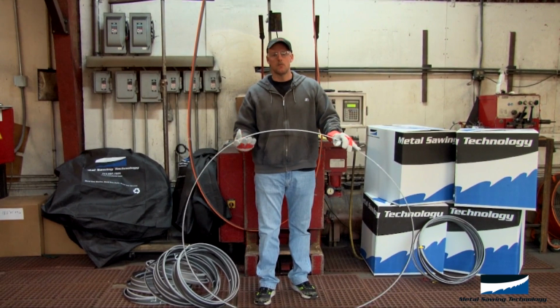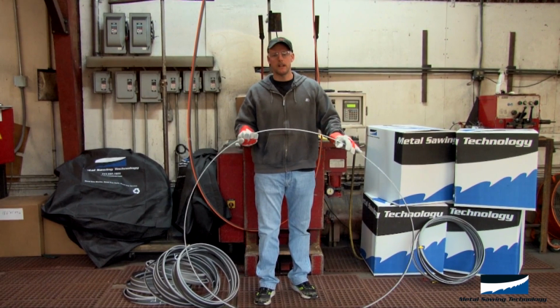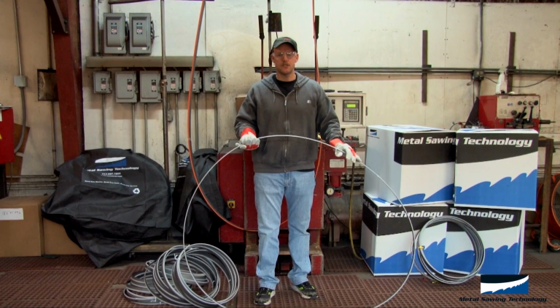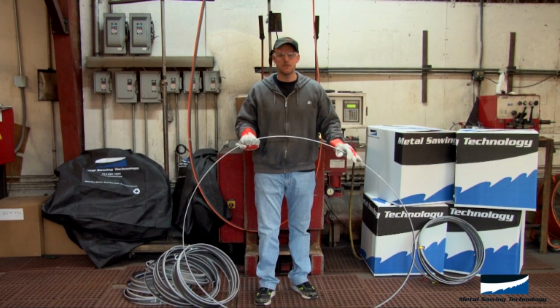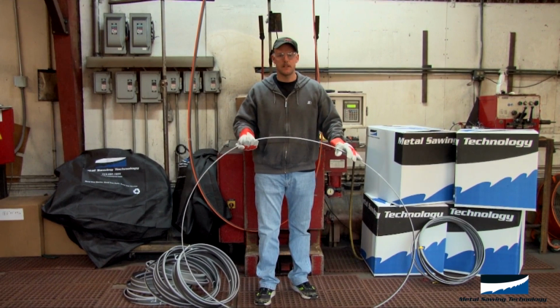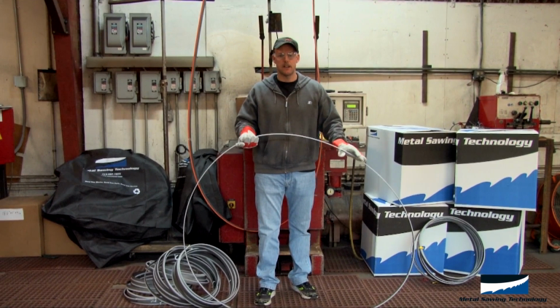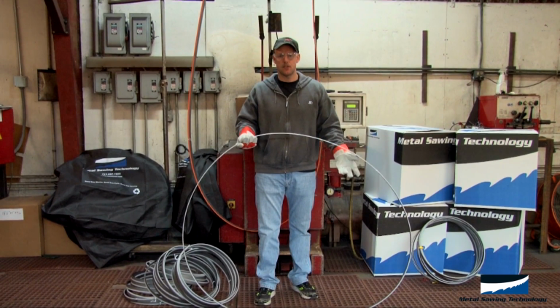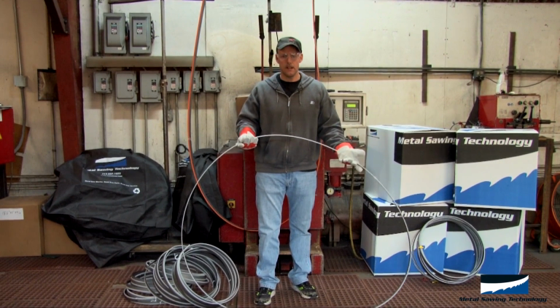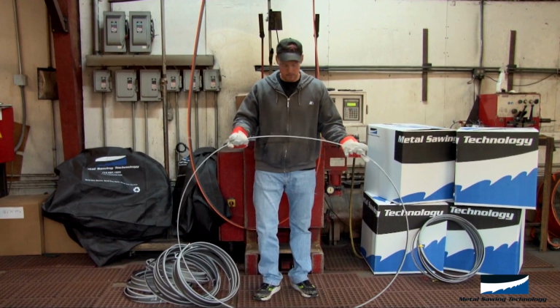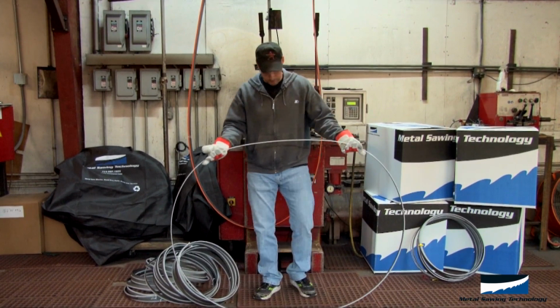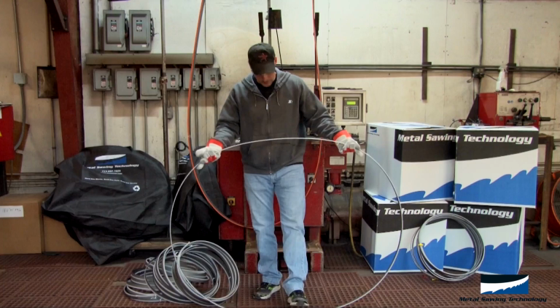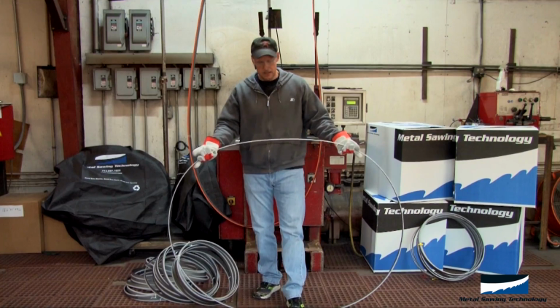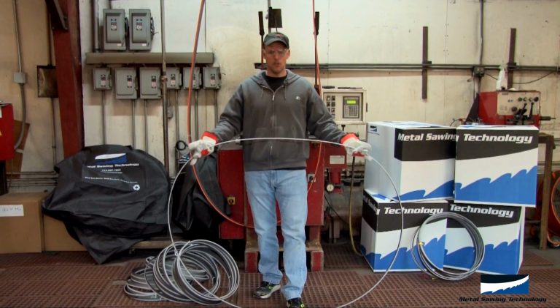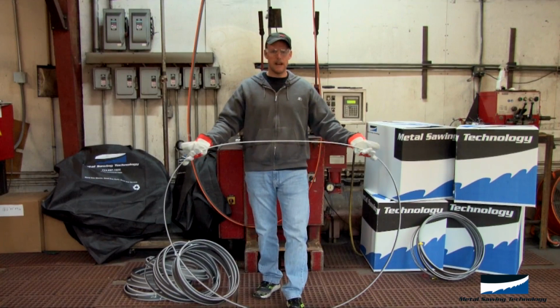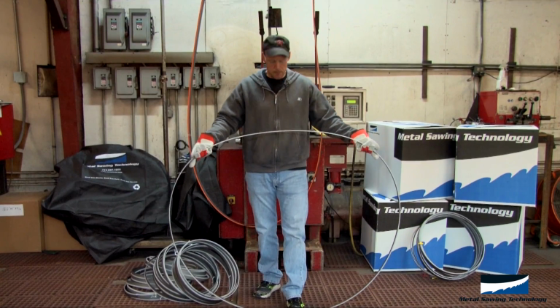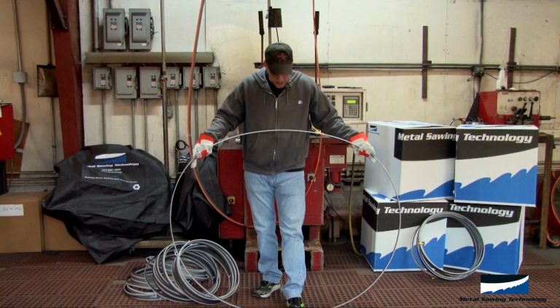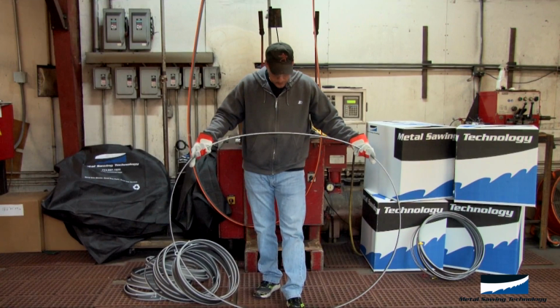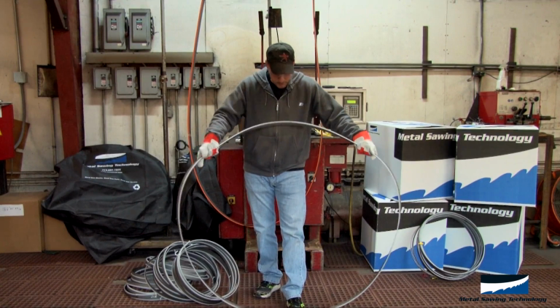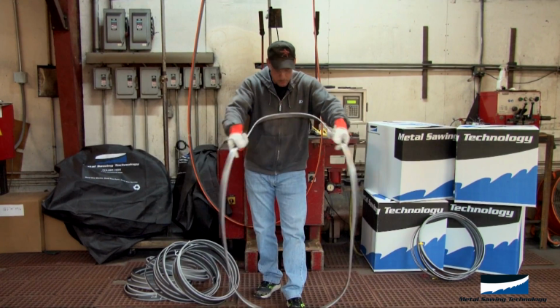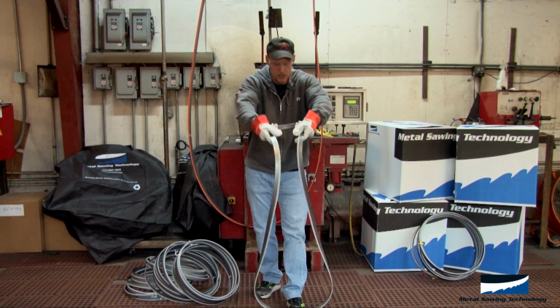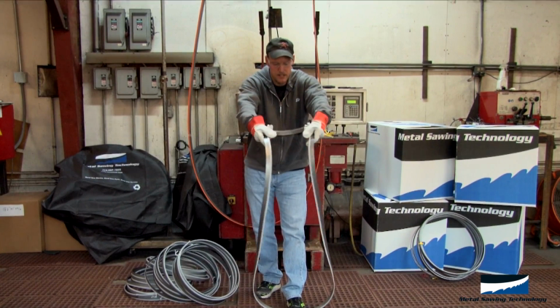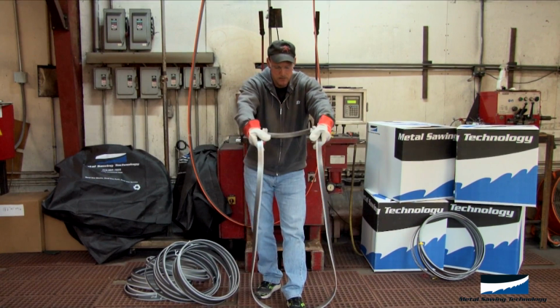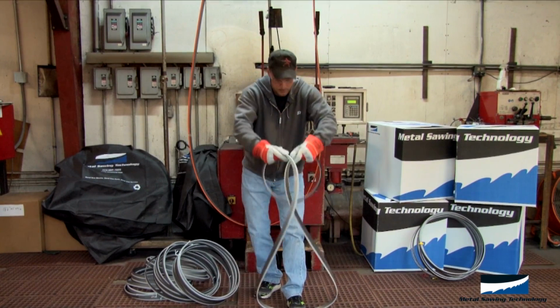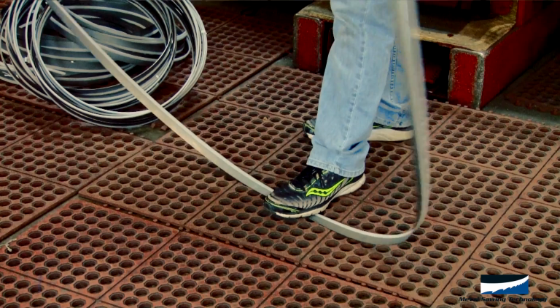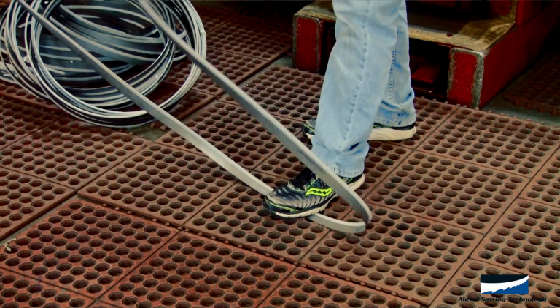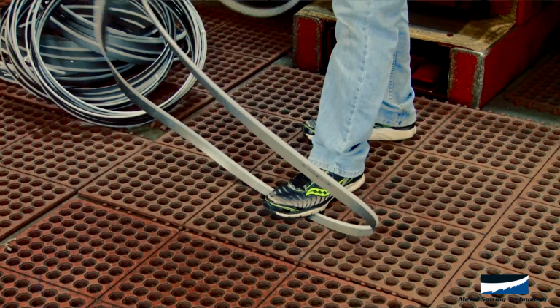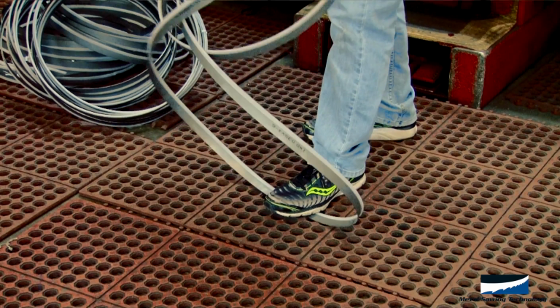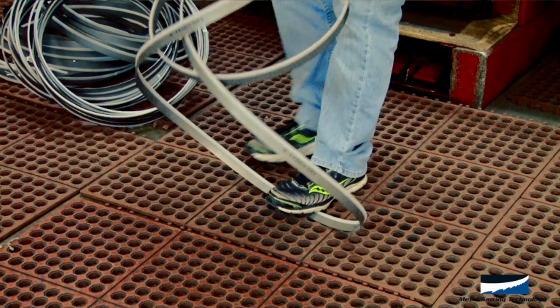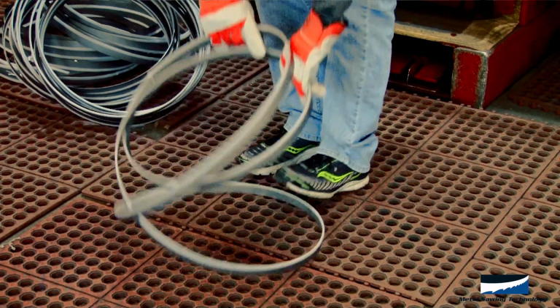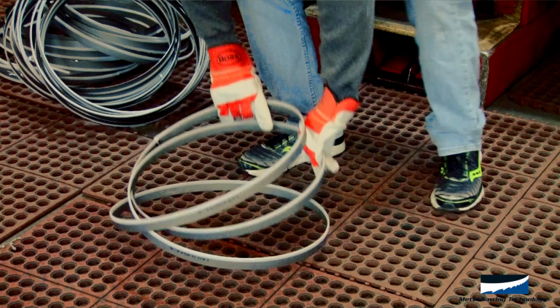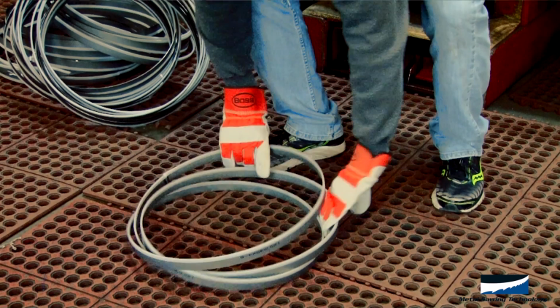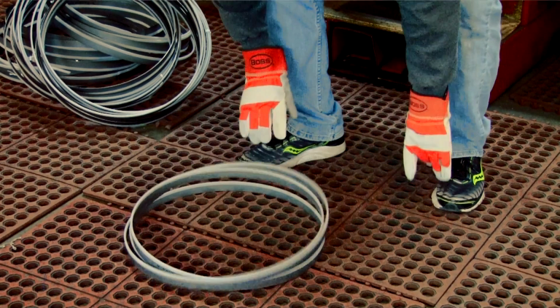When the blade's used and you're ready to throw it away, to coil it back up, you step on it, bring your arms together, and take it down to the ground.